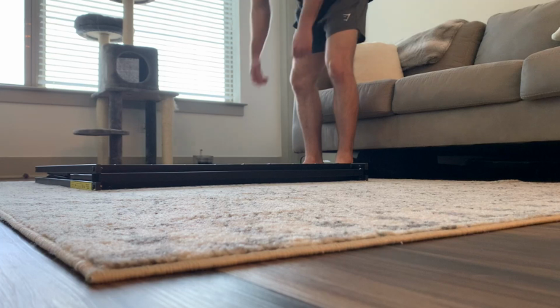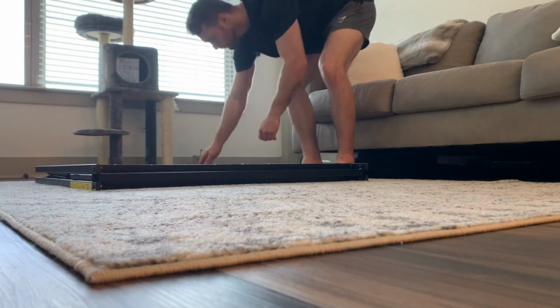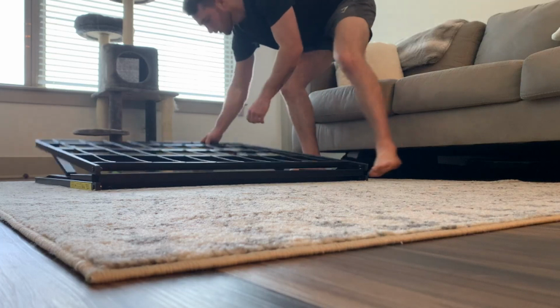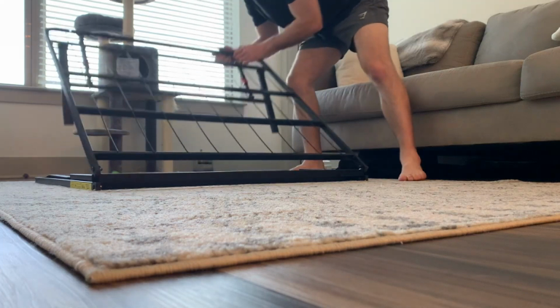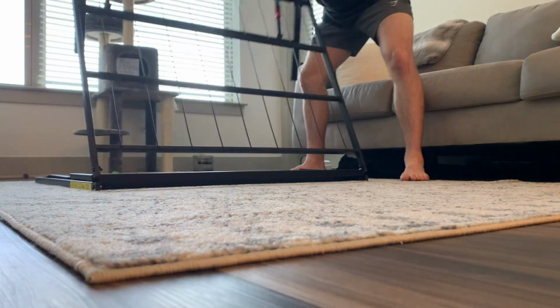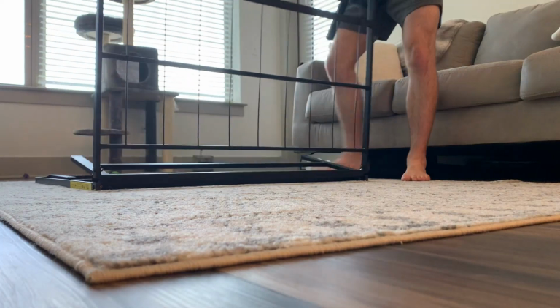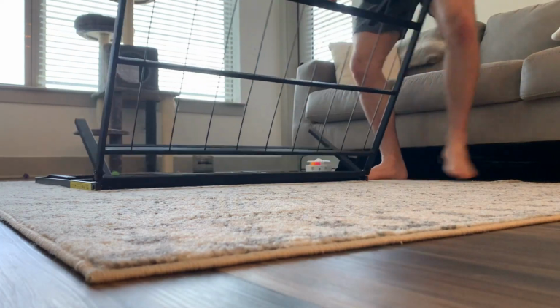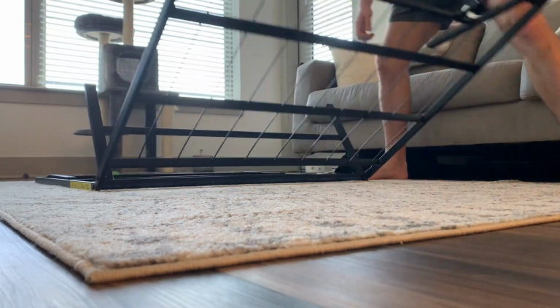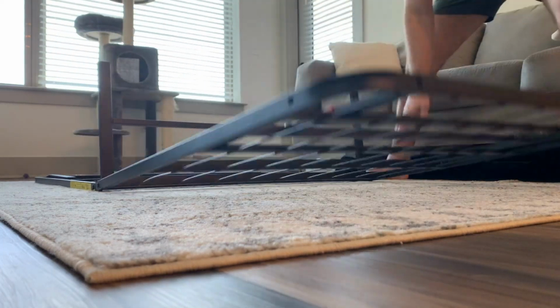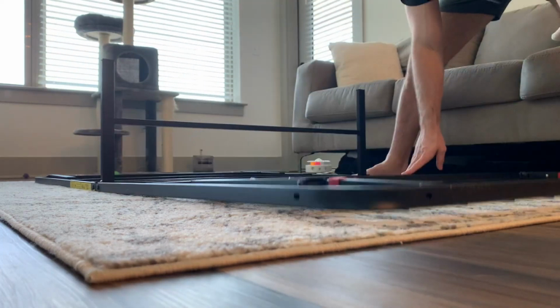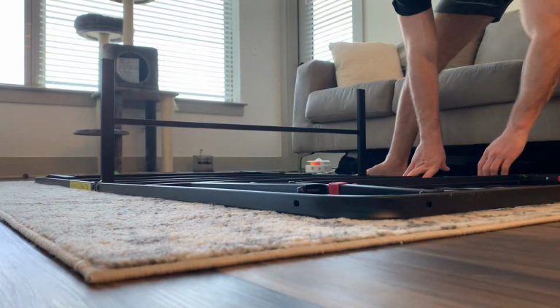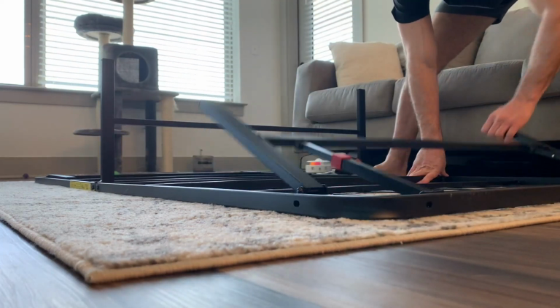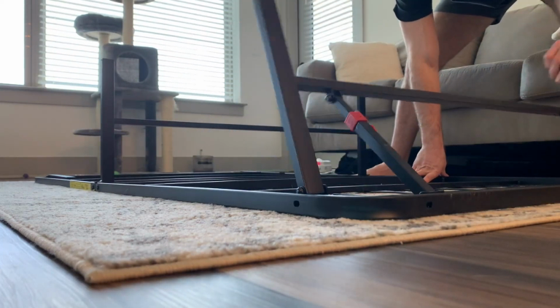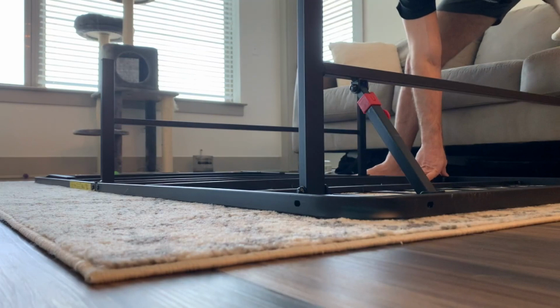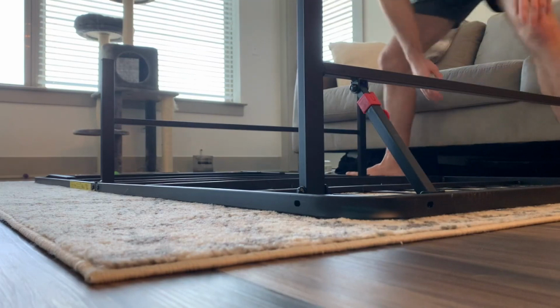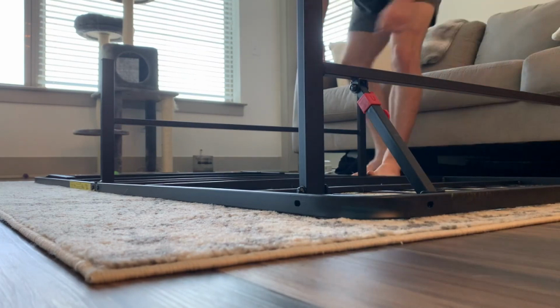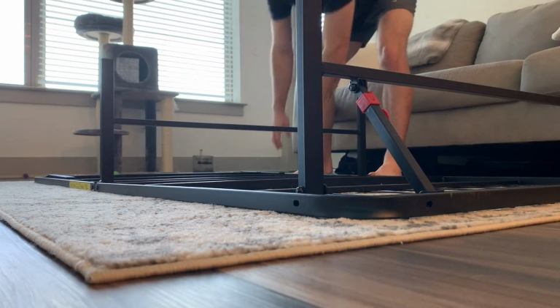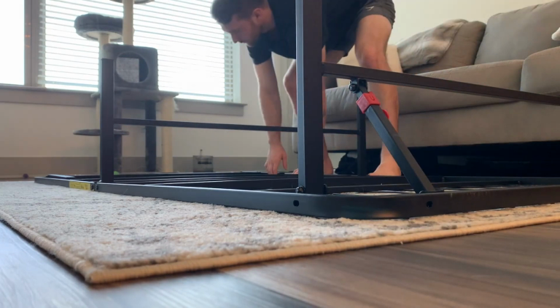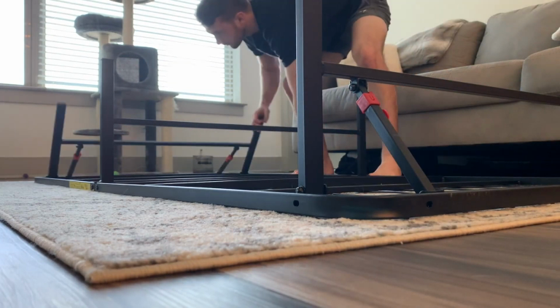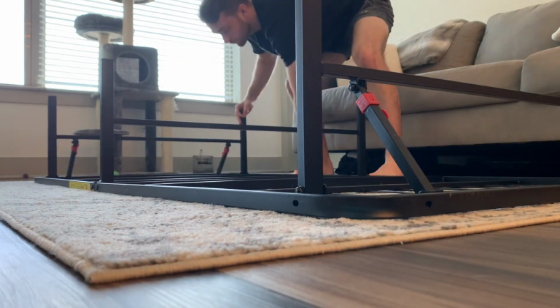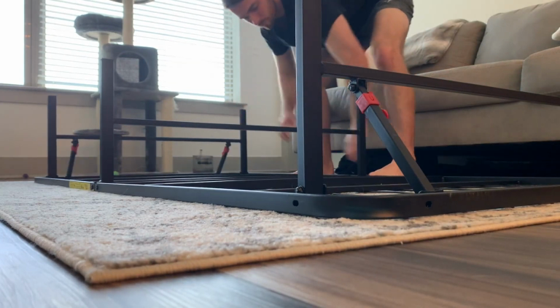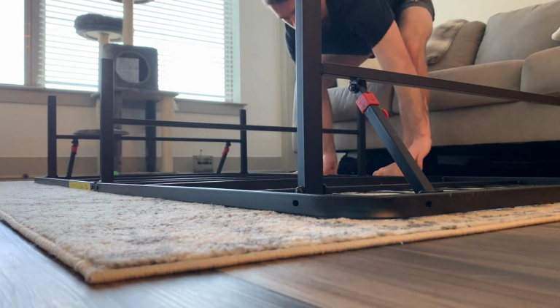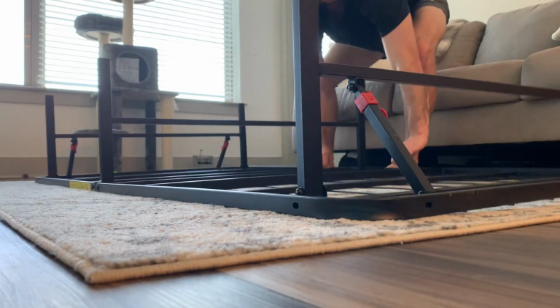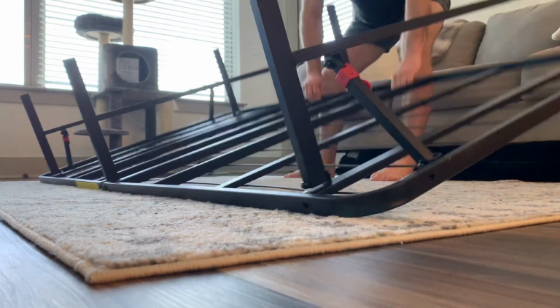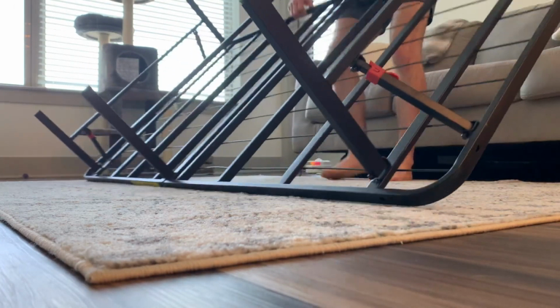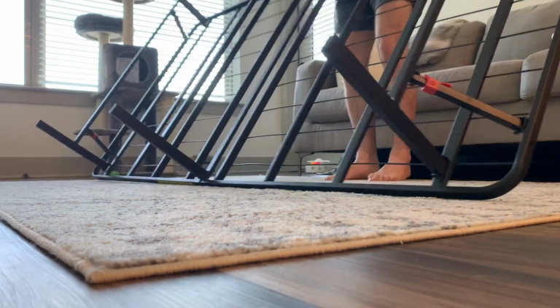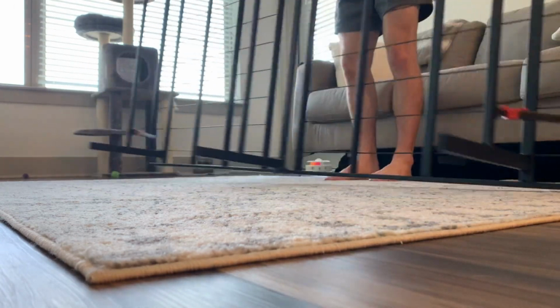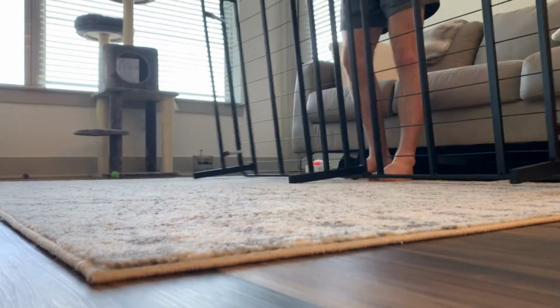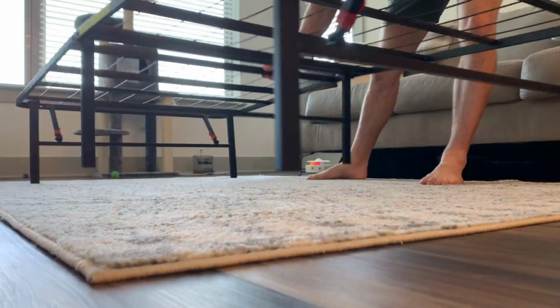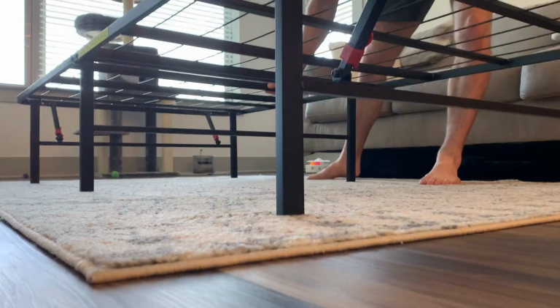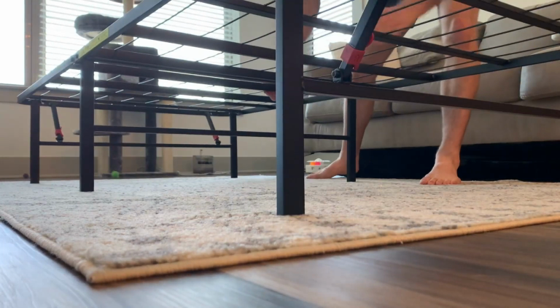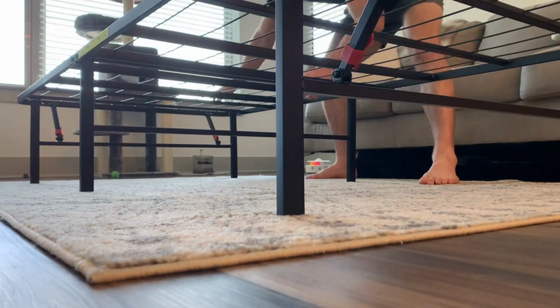Let's review the Amazon Basics foldable metal platform bed frame. No tools are needed — simply fold out the bed frame, fold out the legs, flip it over, and the bed frame is ready to be used.